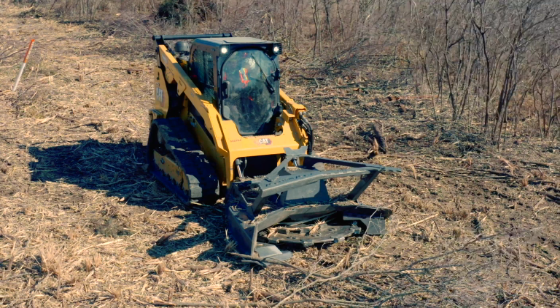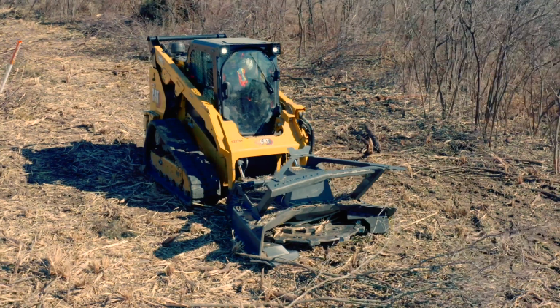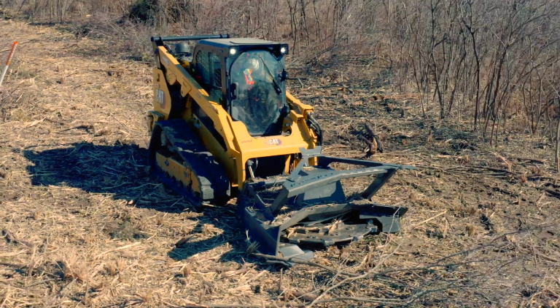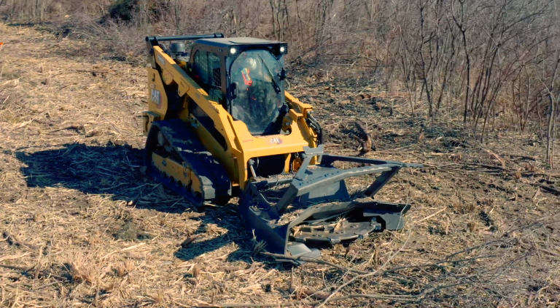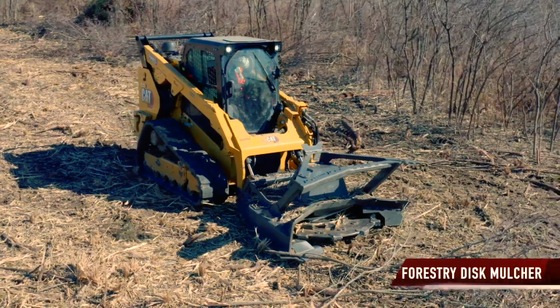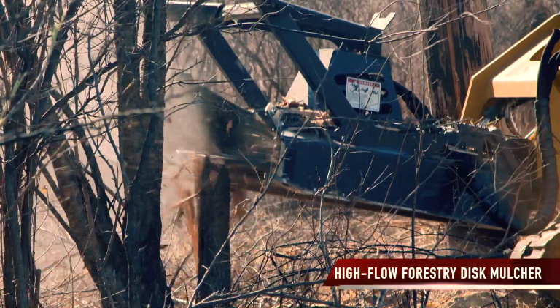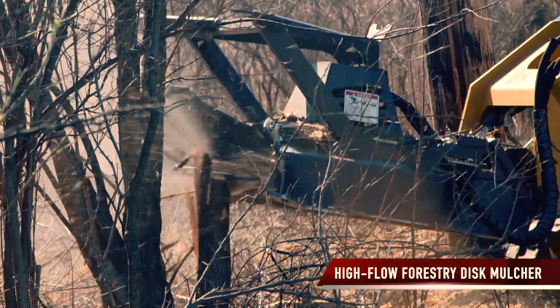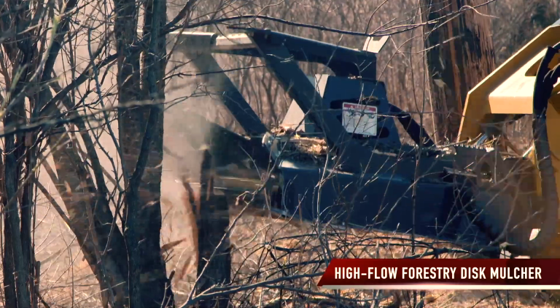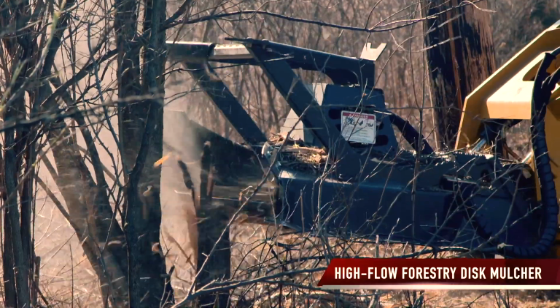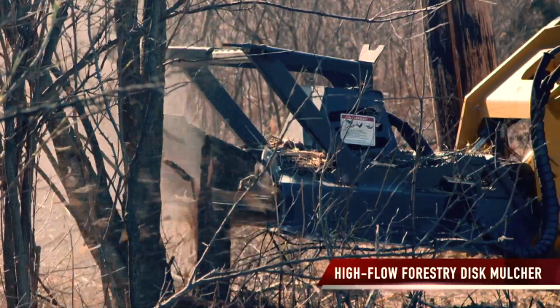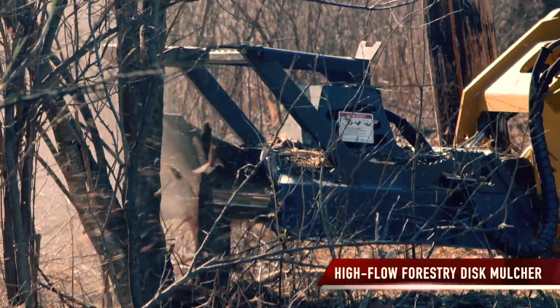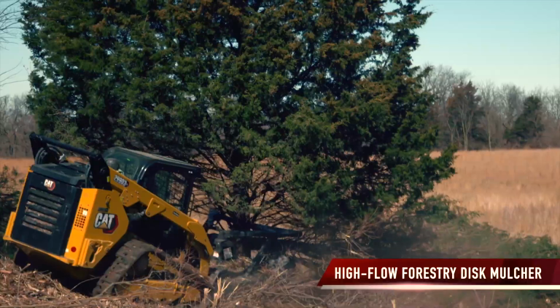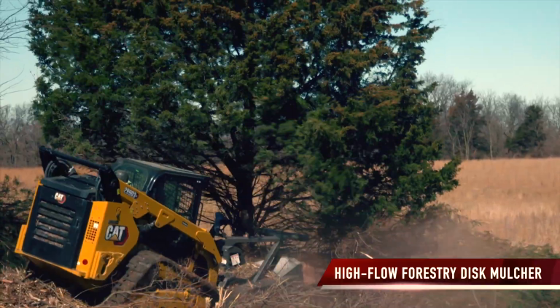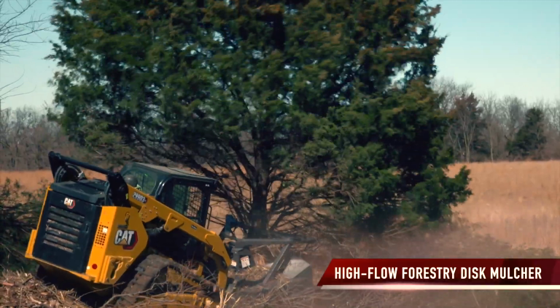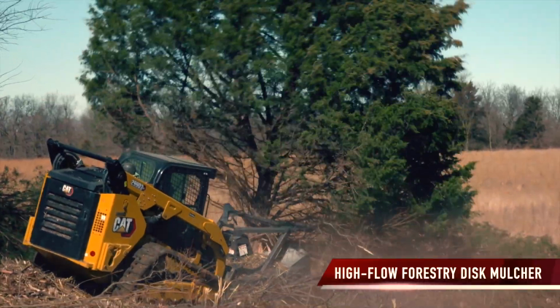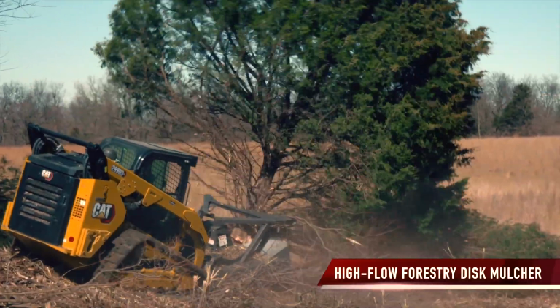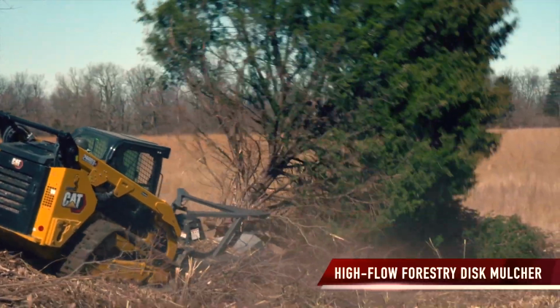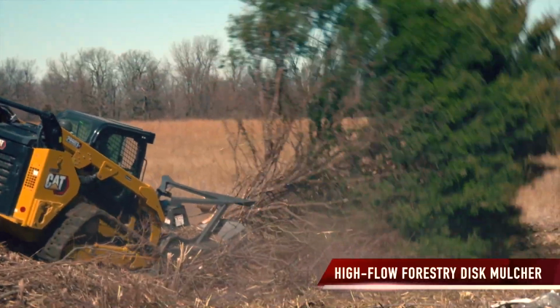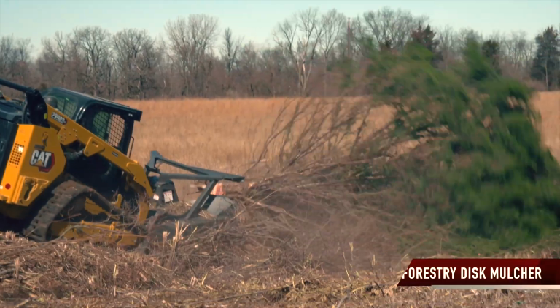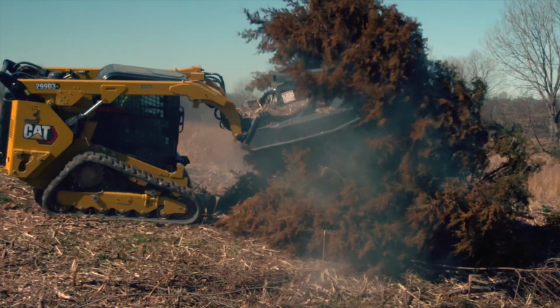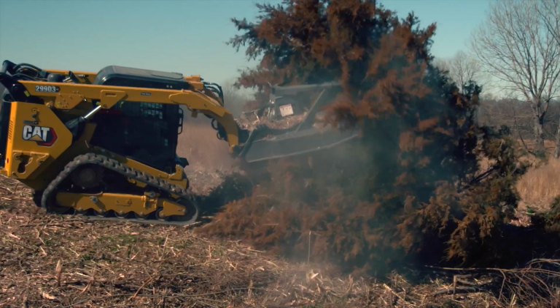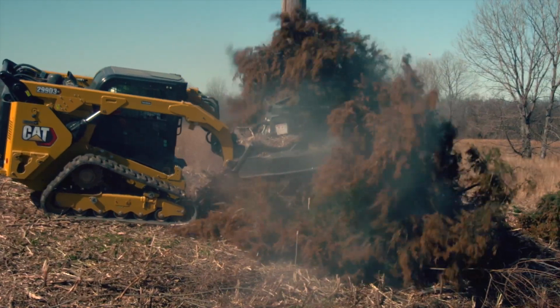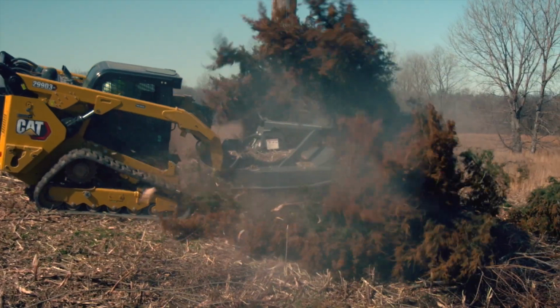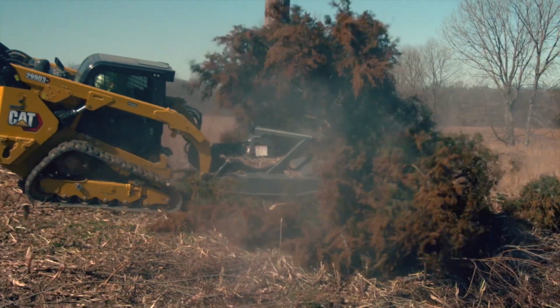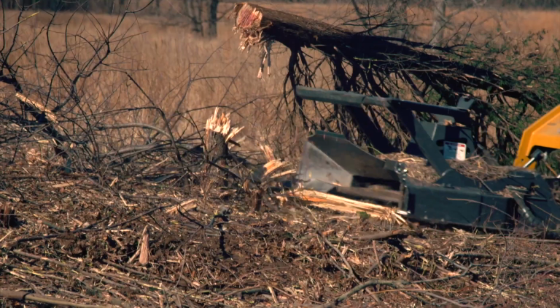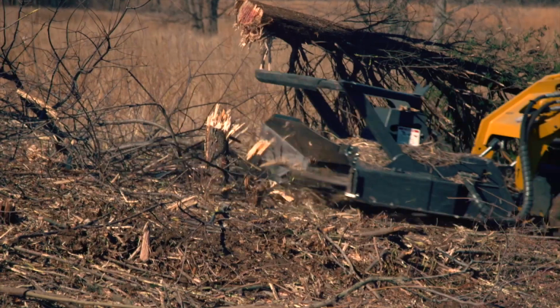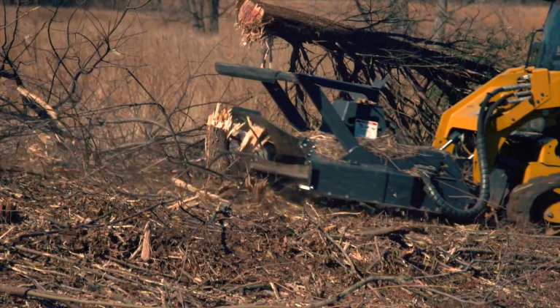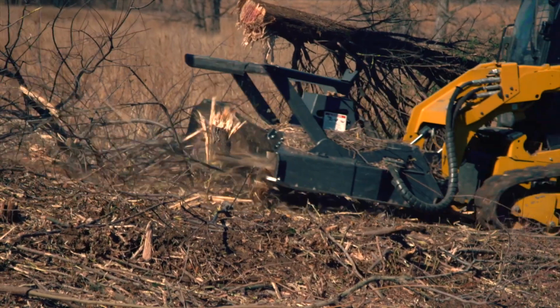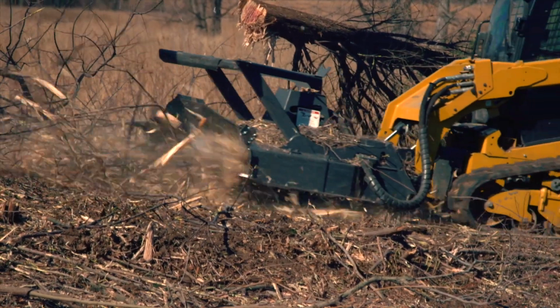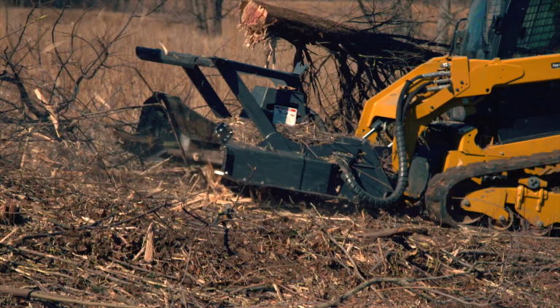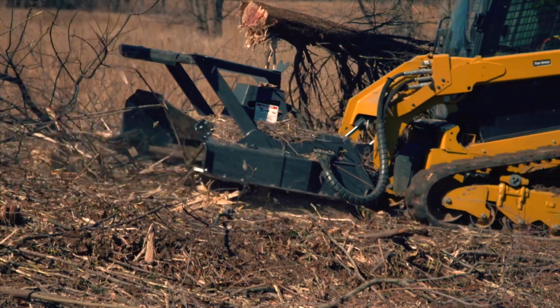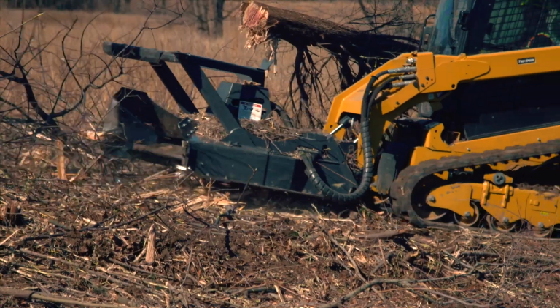Maximize your machine with Paladin's new High Flow Forestry Disc Mulcher — your solution for aggressive cutting, mulching, and stump grinding in a quick one-step process.